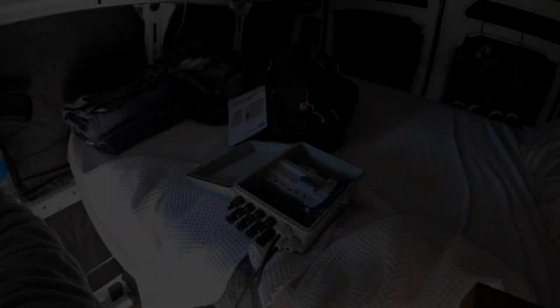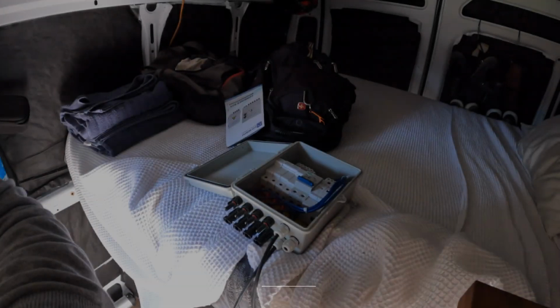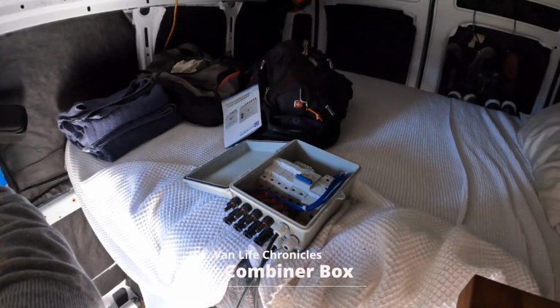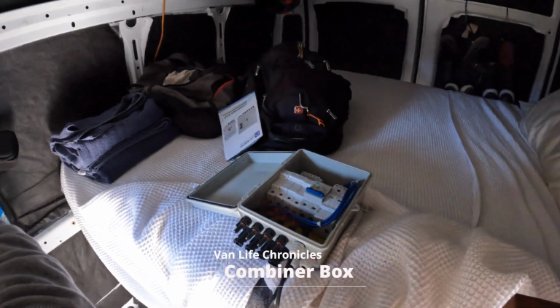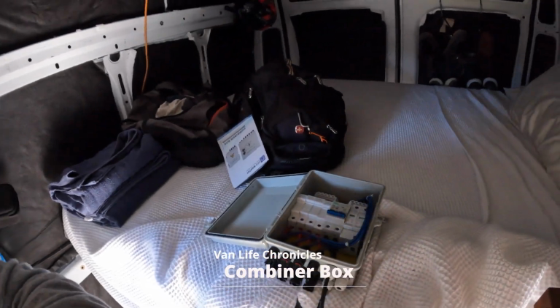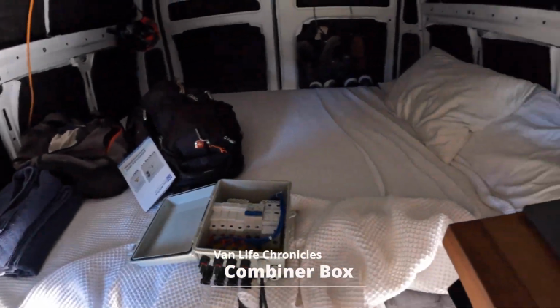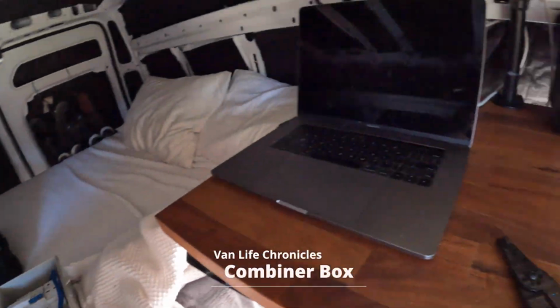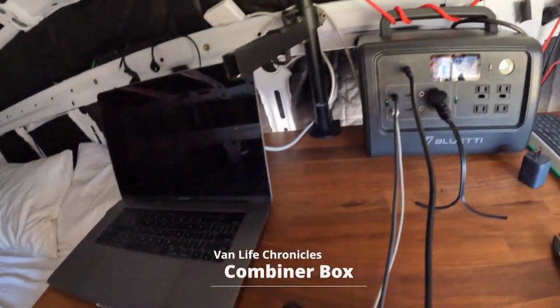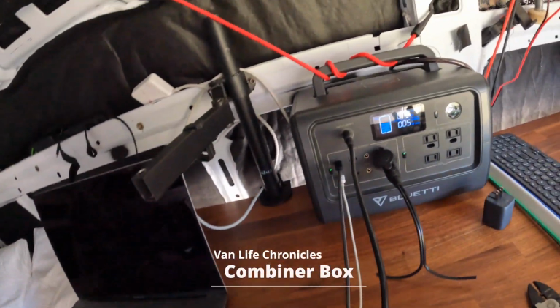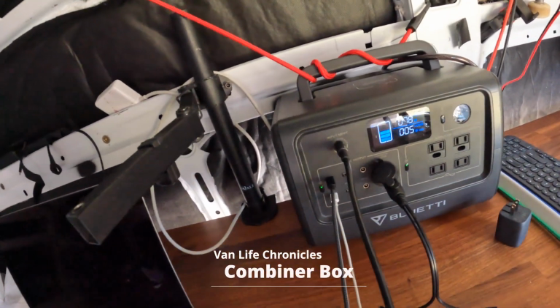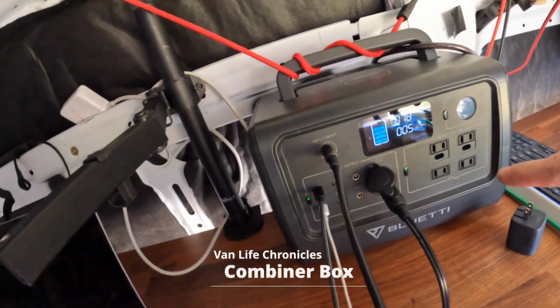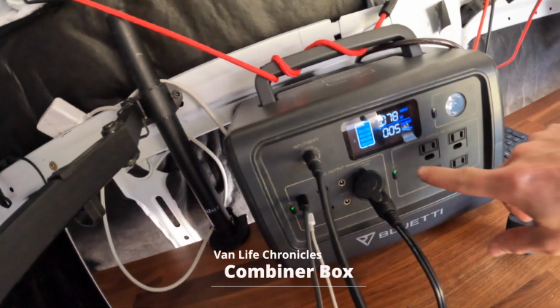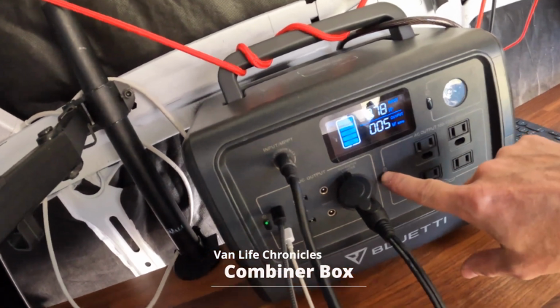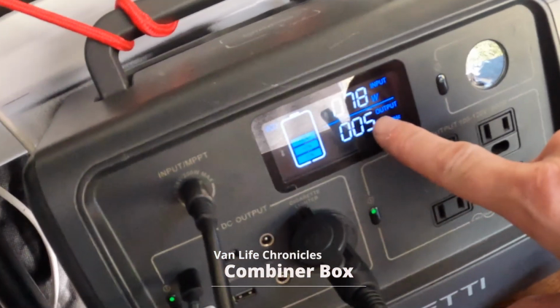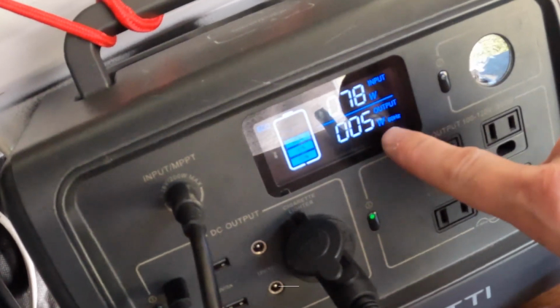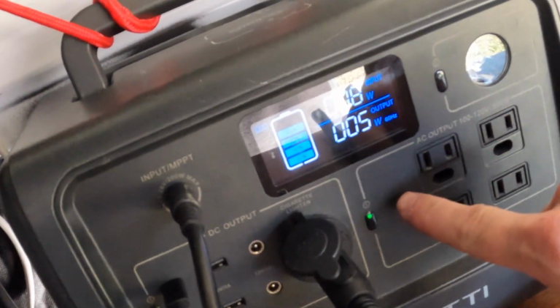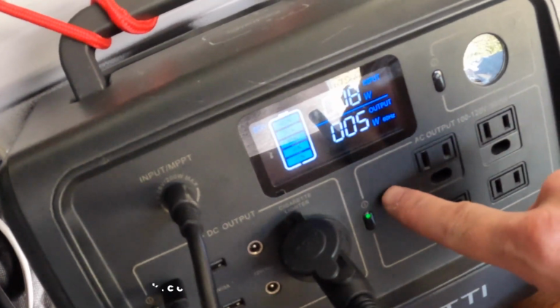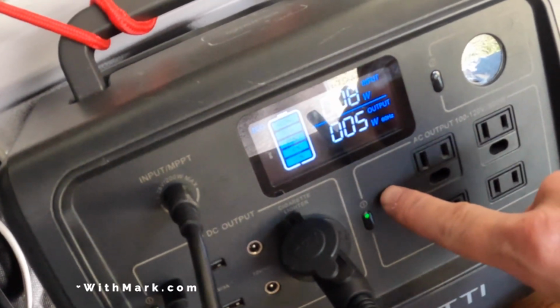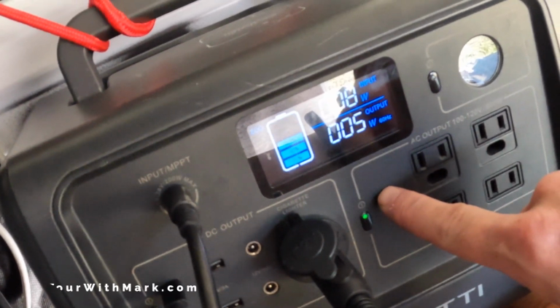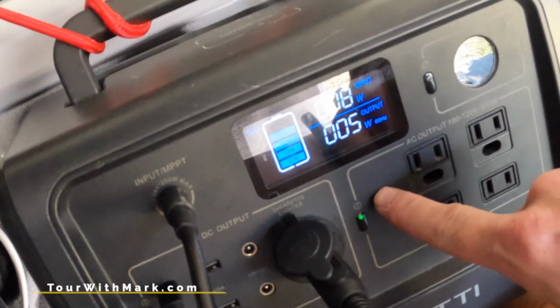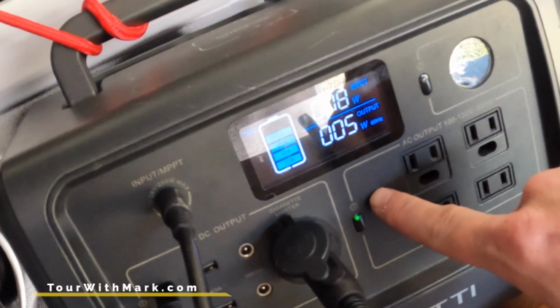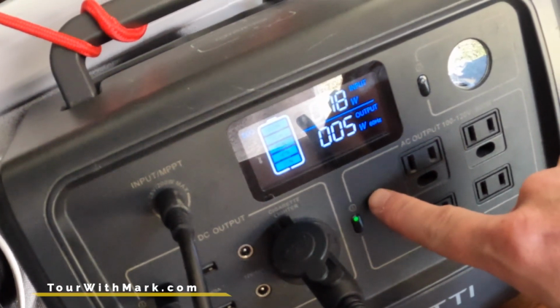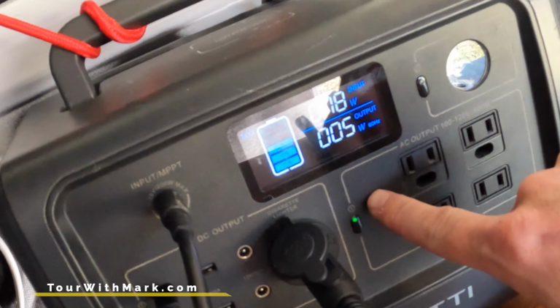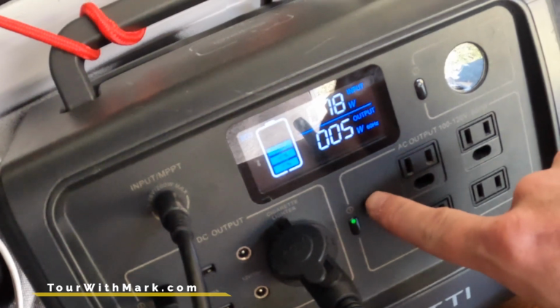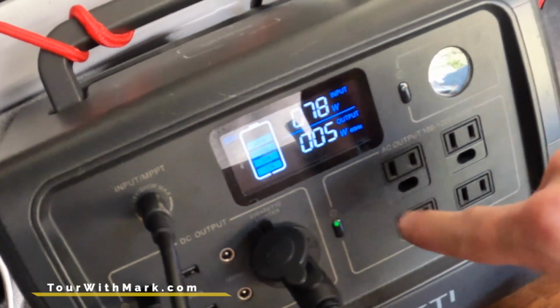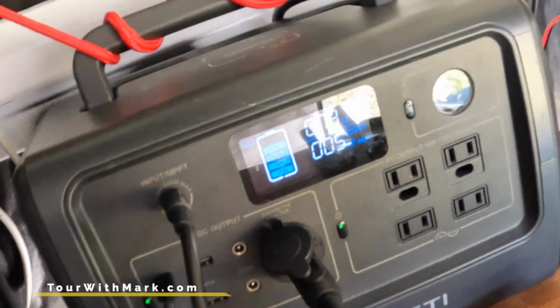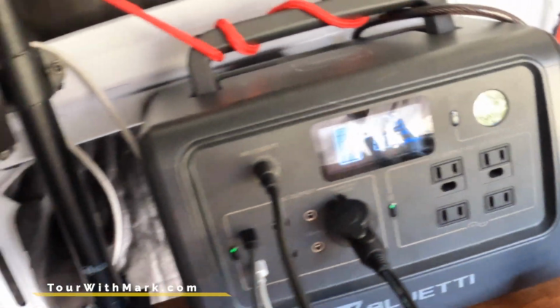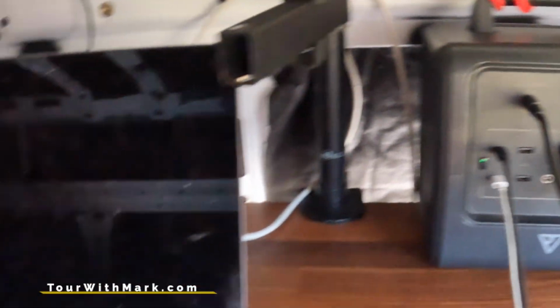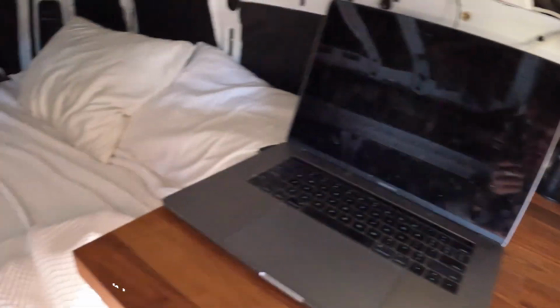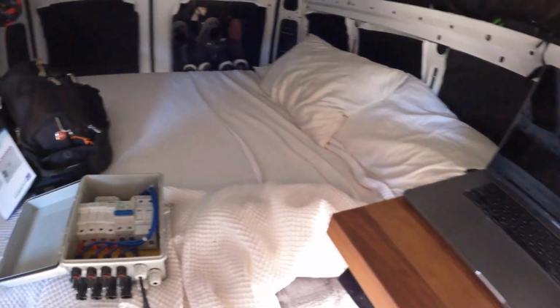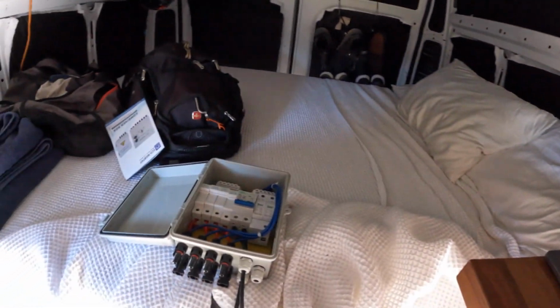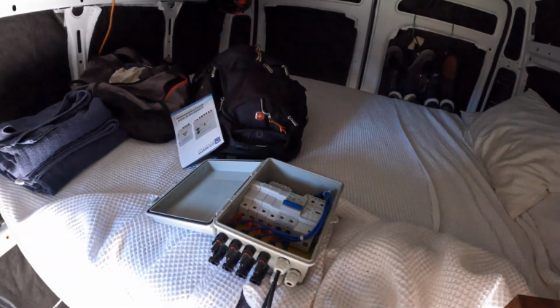I've got my Blue Eddie set up to my solar. You can see 78 watts are coming in from the solar panel and it's charging. I'm going to attempt to disconnect it.